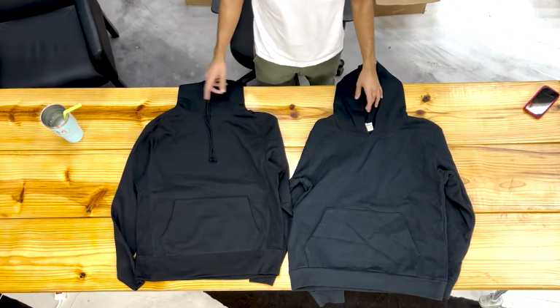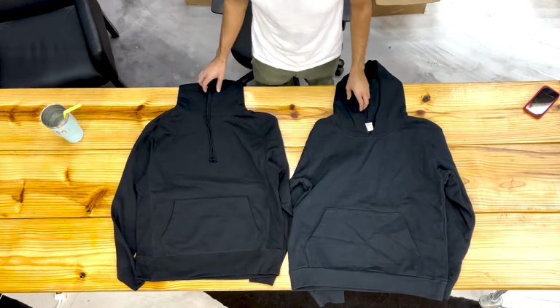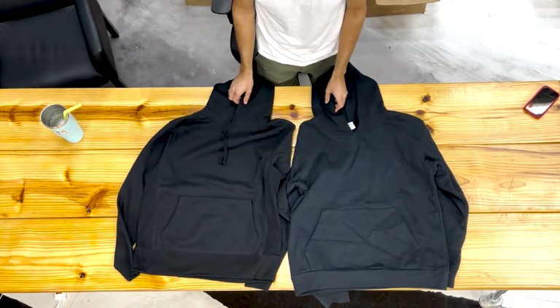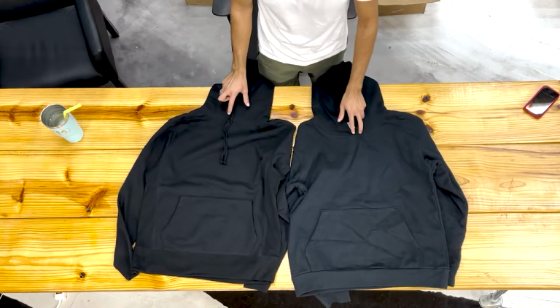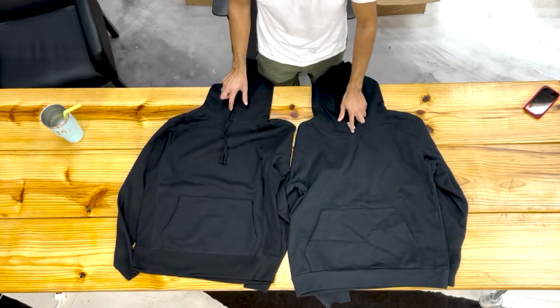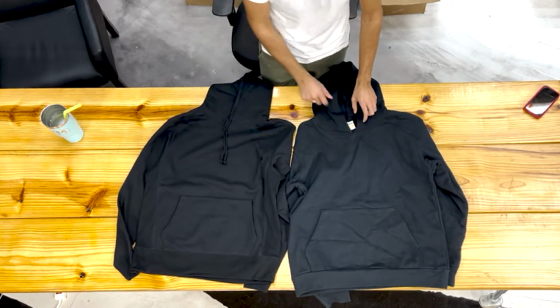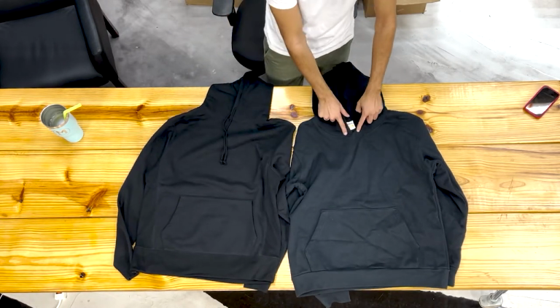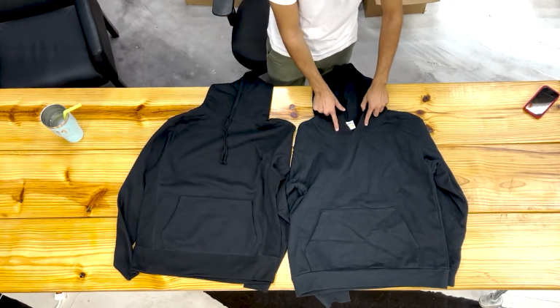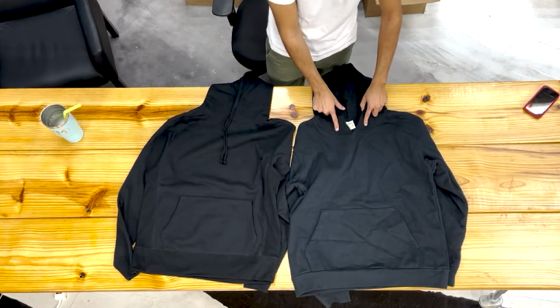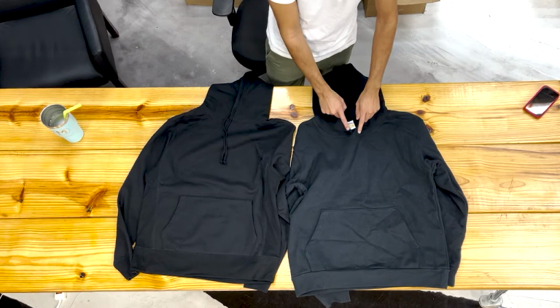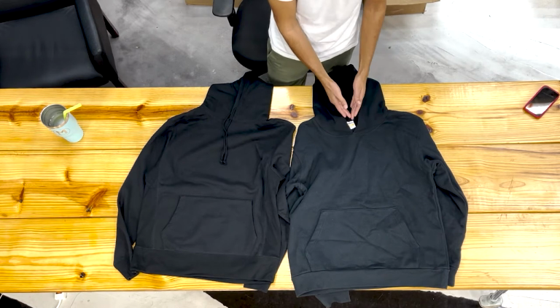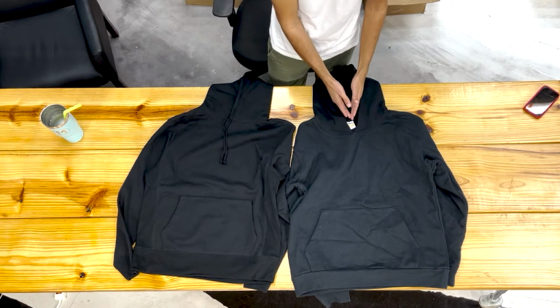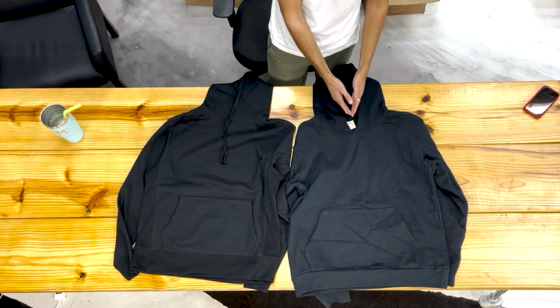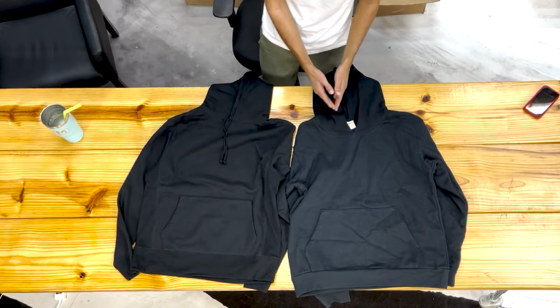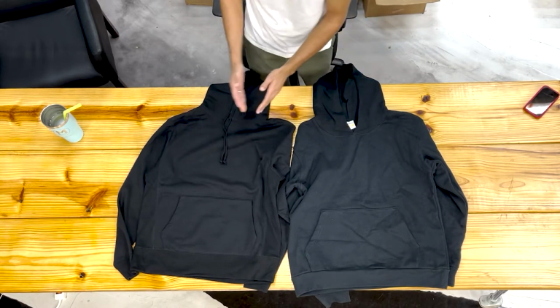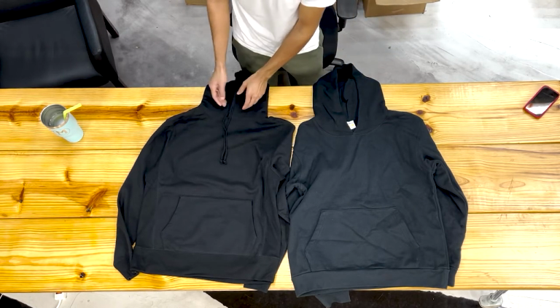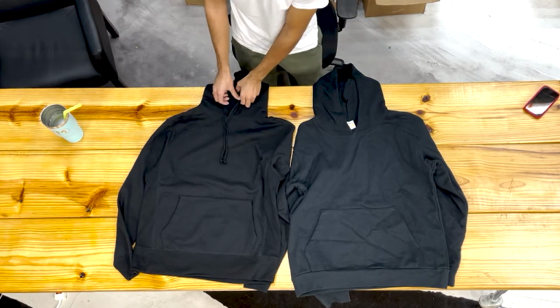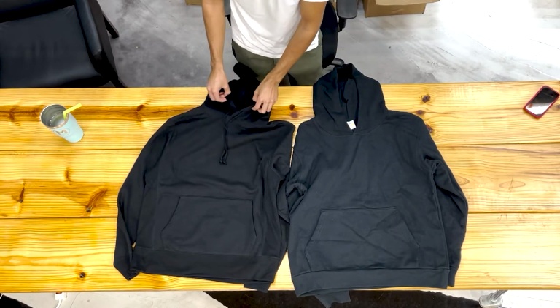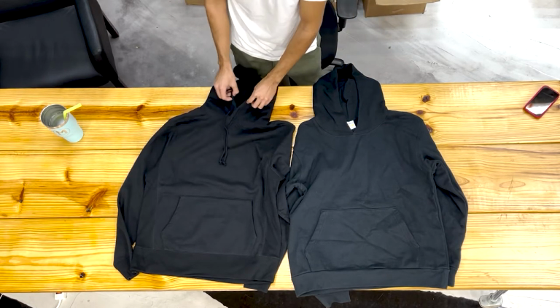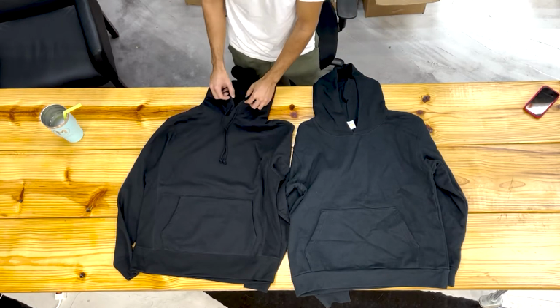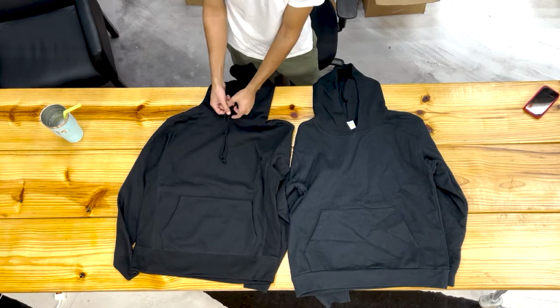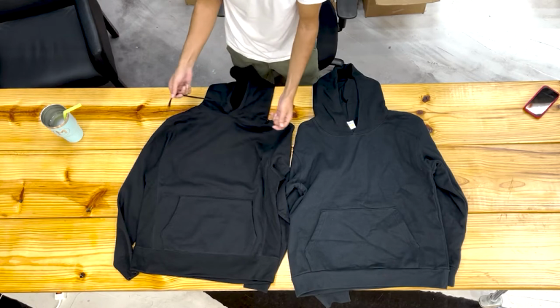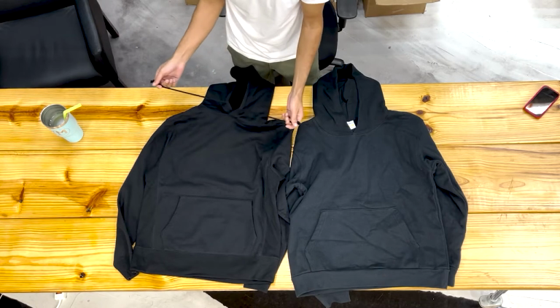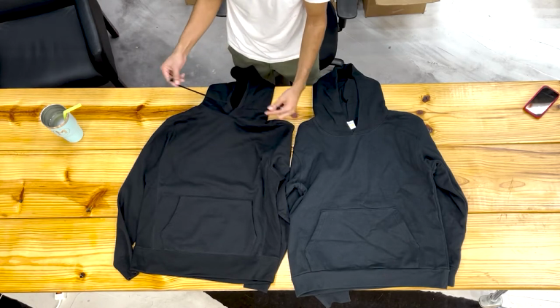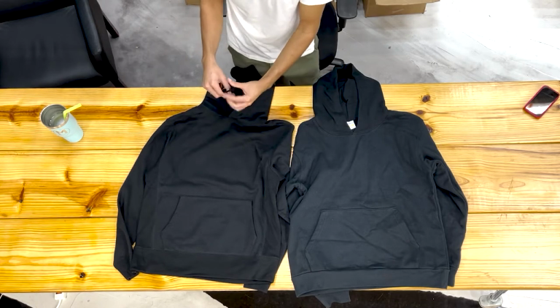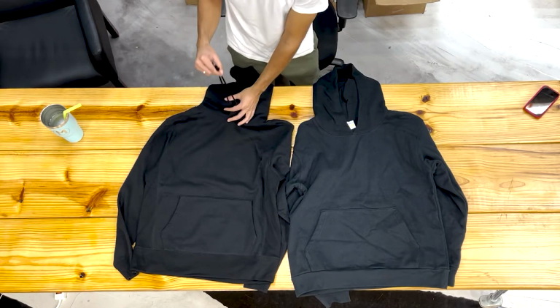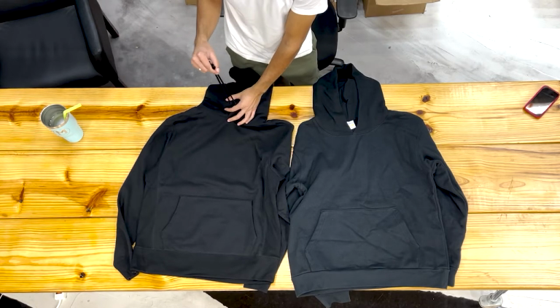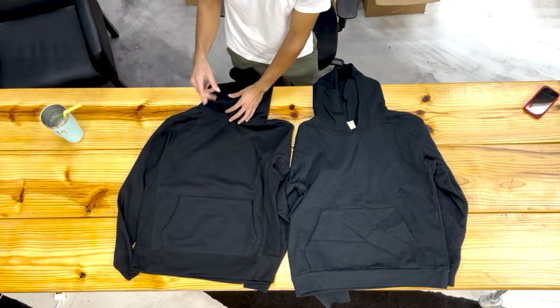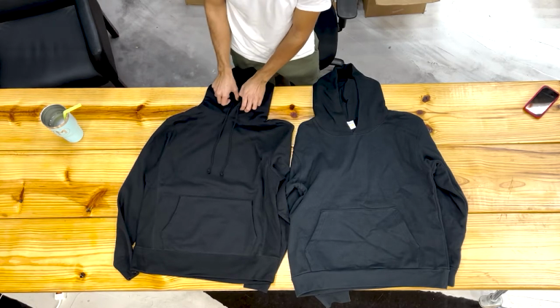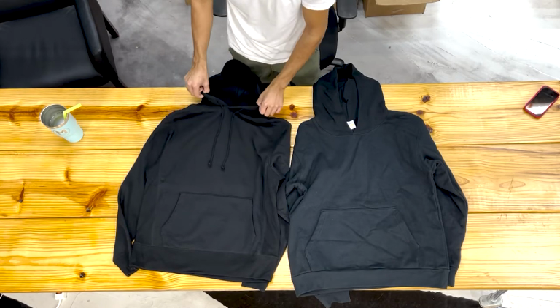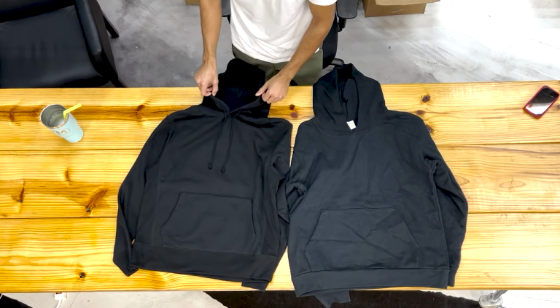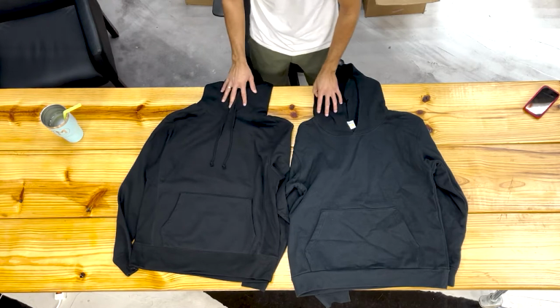The next difference would be the drawstrings. The Recess hoodie has no drawstrings, which is very popular right now. The Varsity hoodie does have drawstrings, though some people are now cutting them out because they're not as big a fan of them.